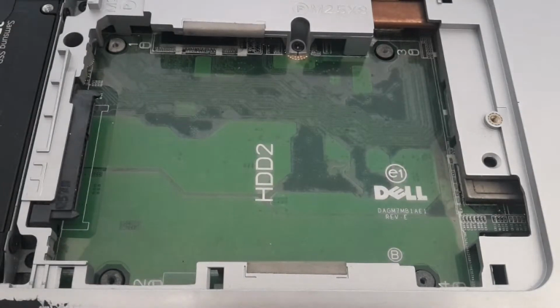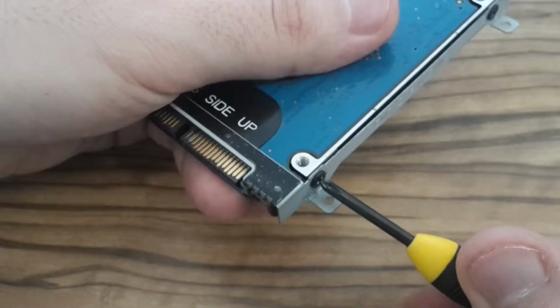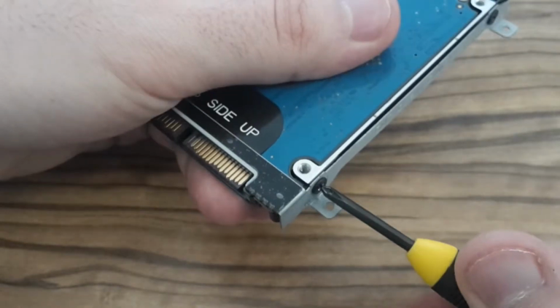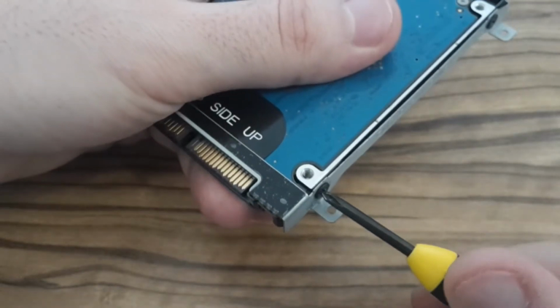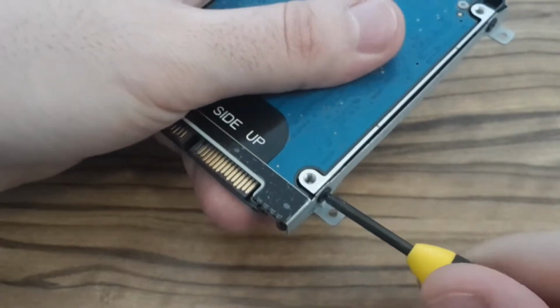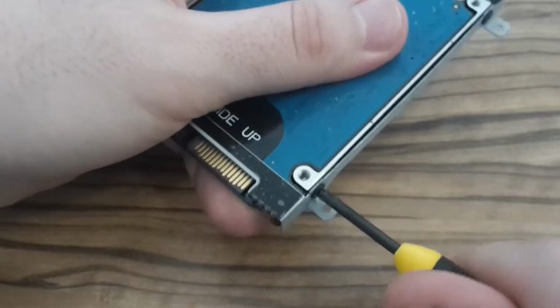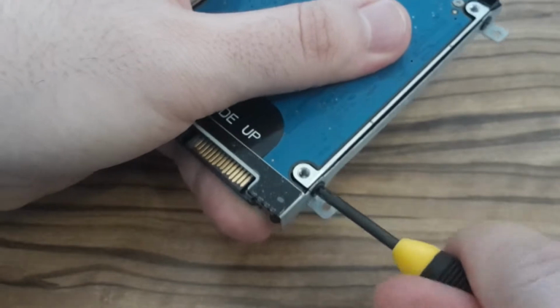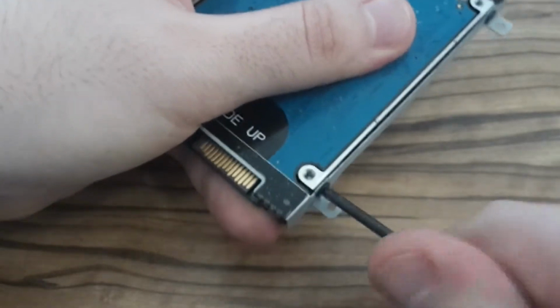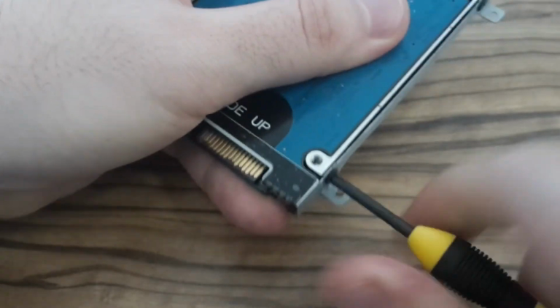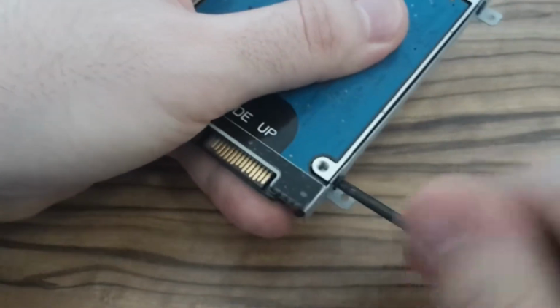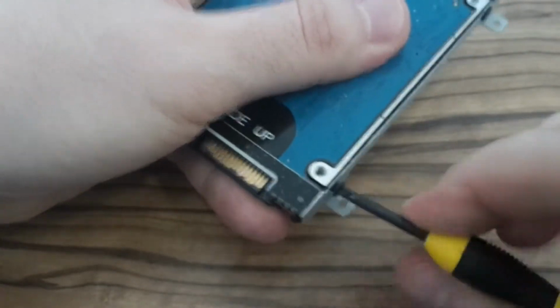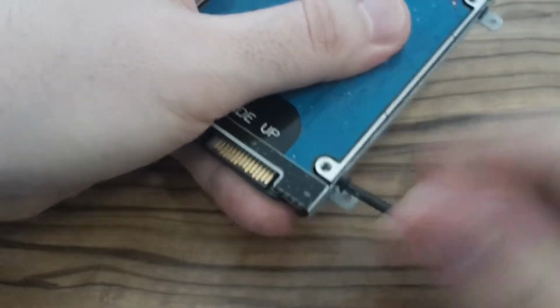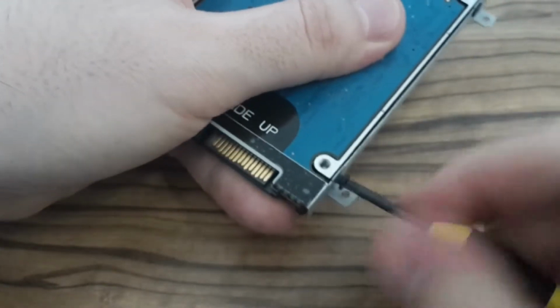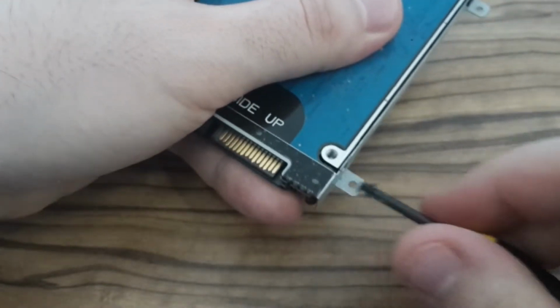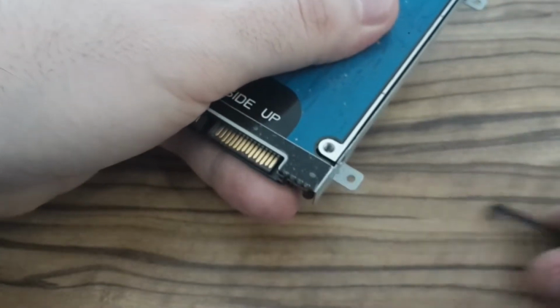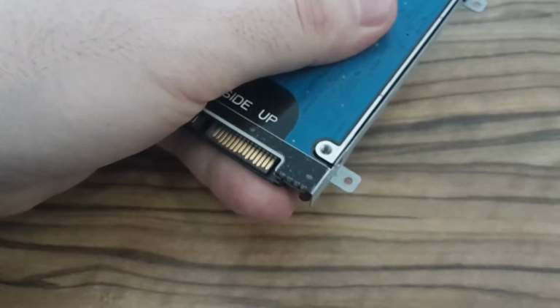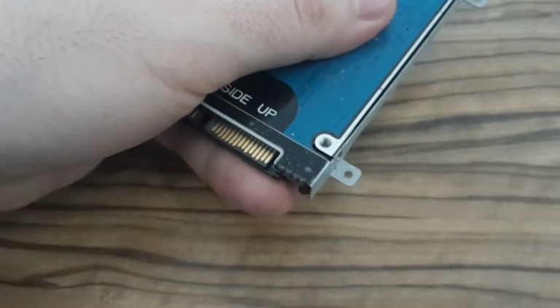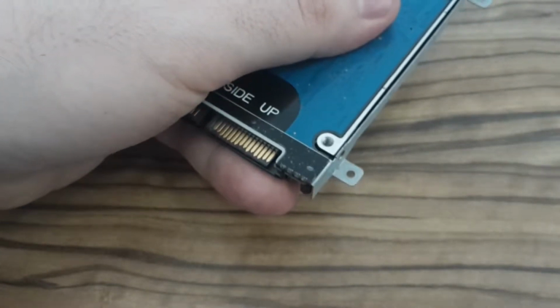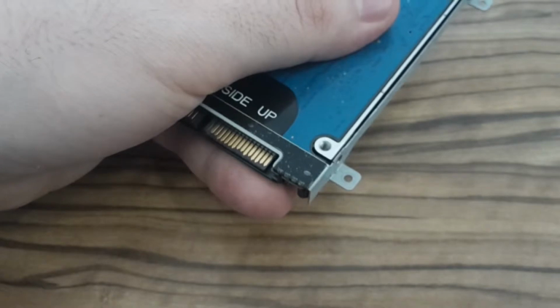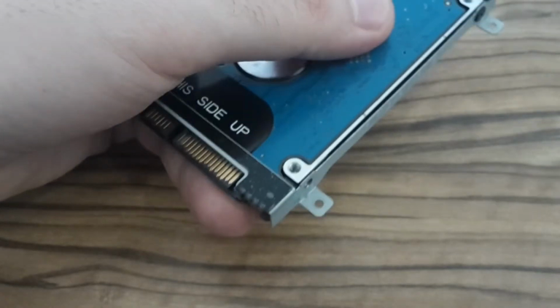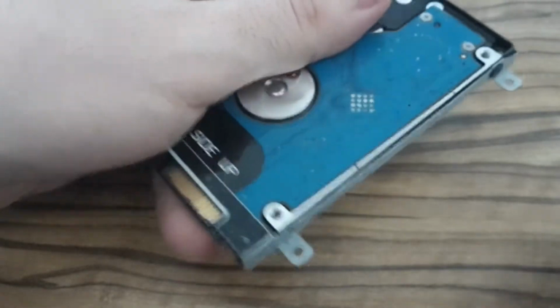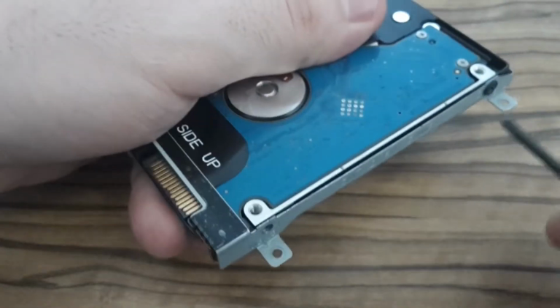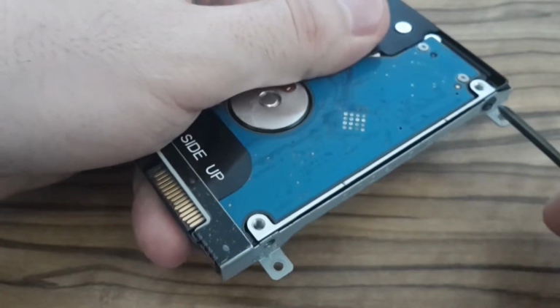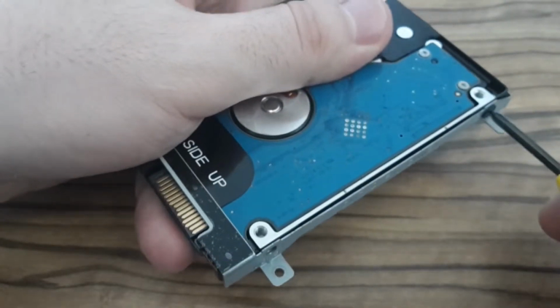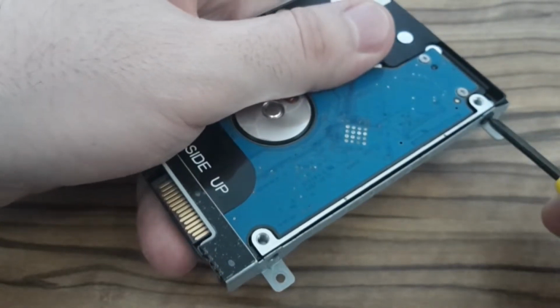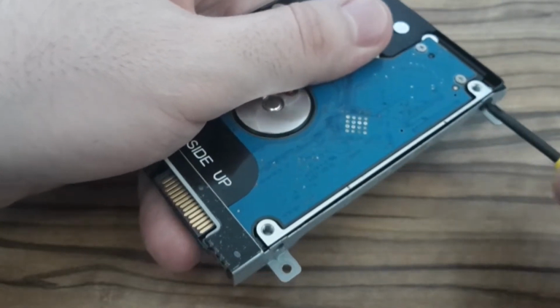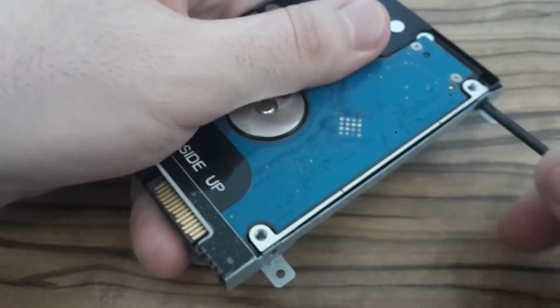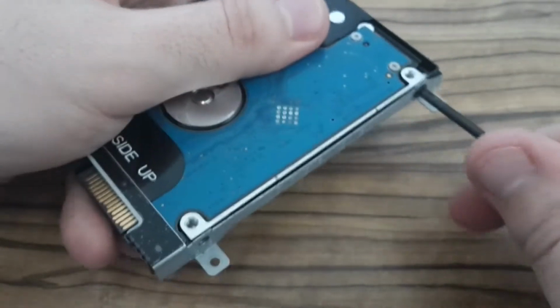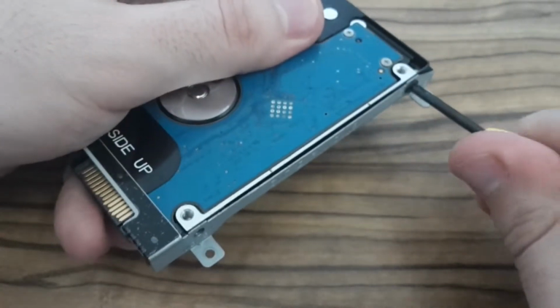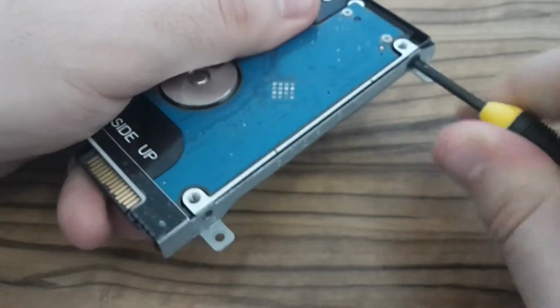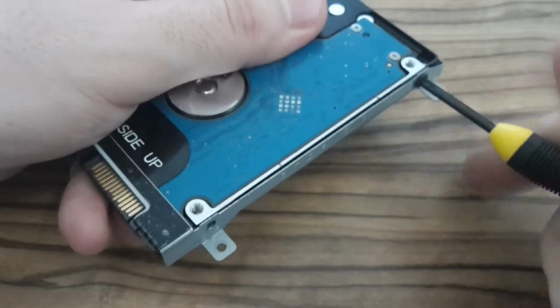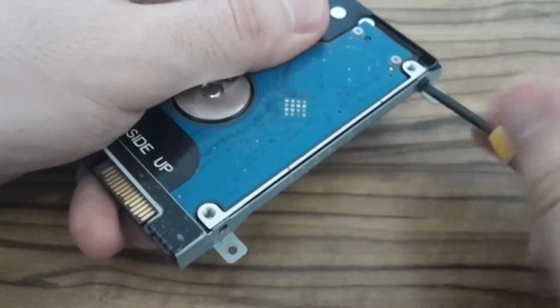The next thing you have to do is to remove this frame. There are also four screws on it, so you have to remove all of them.